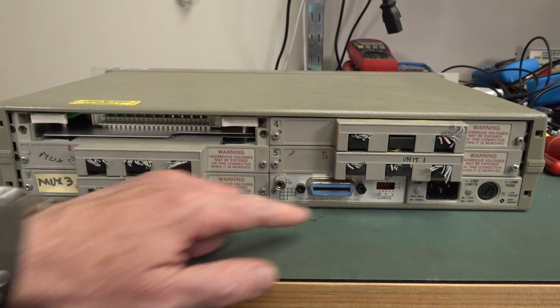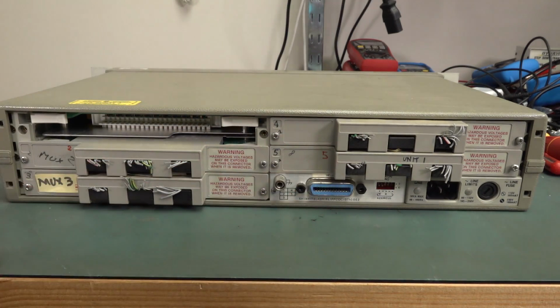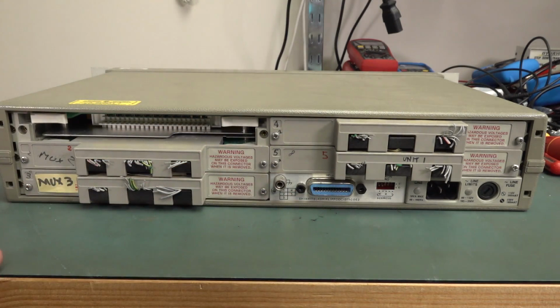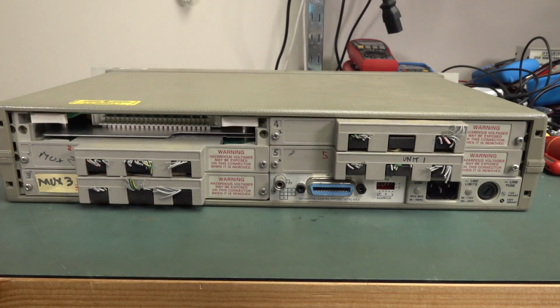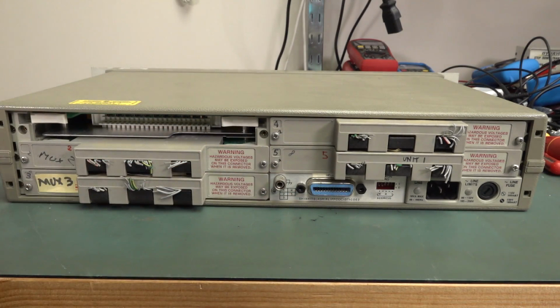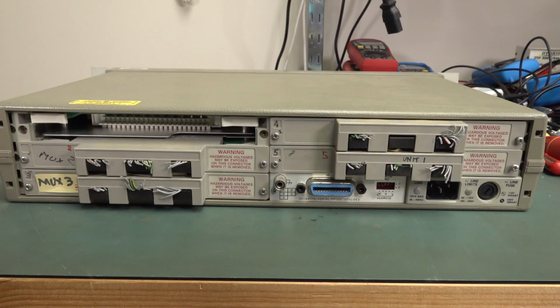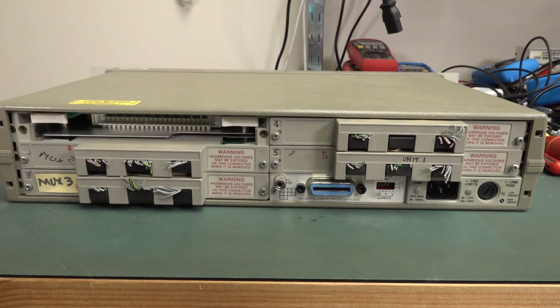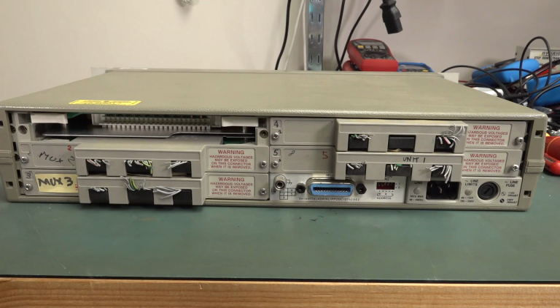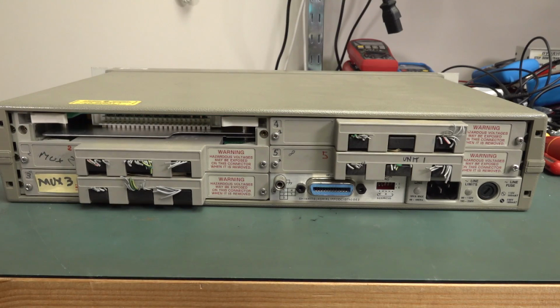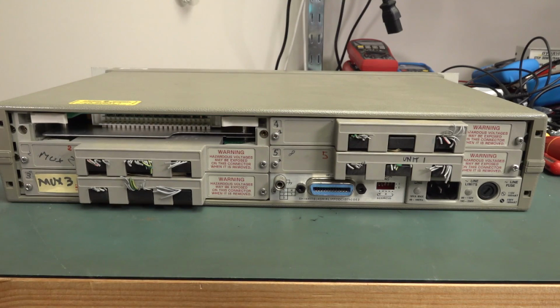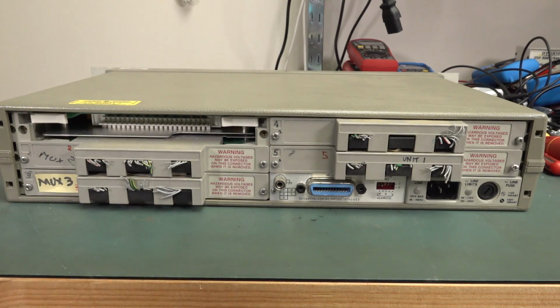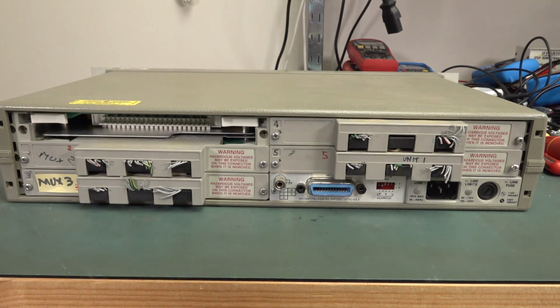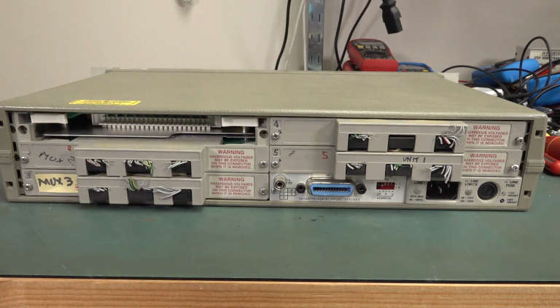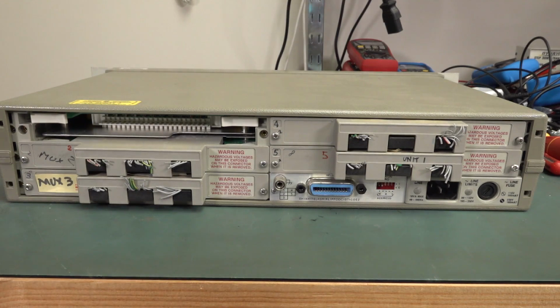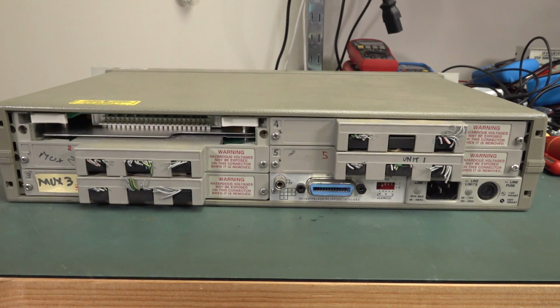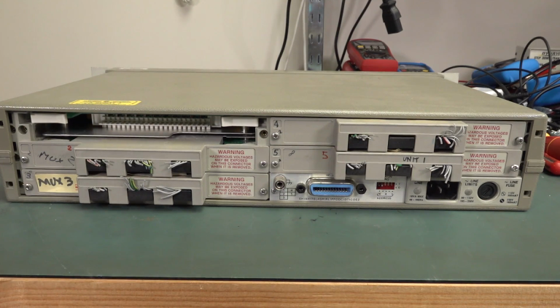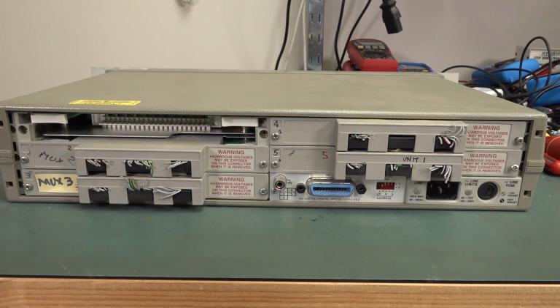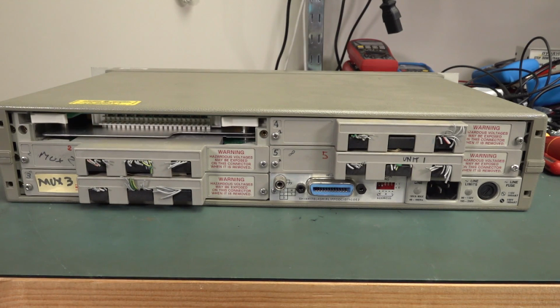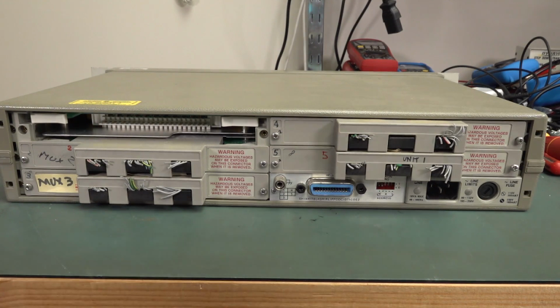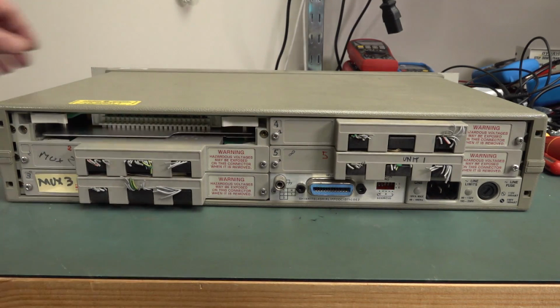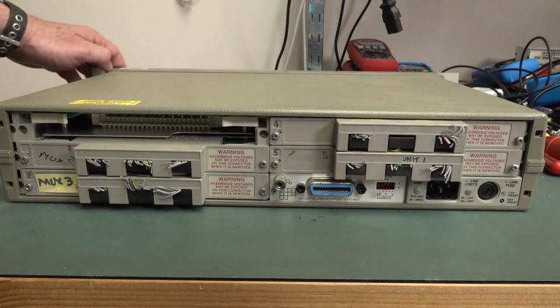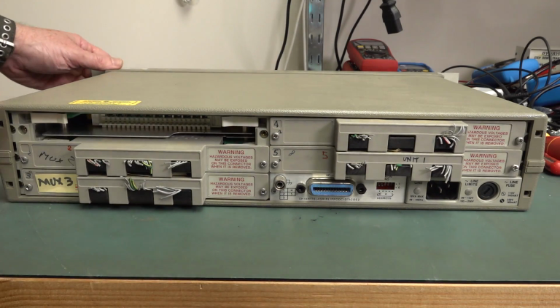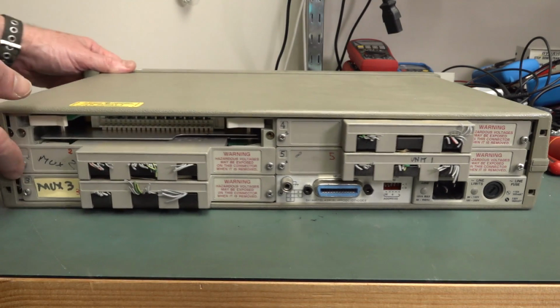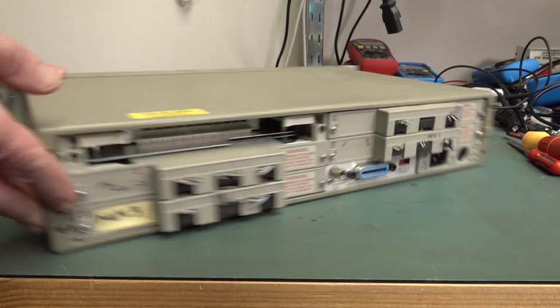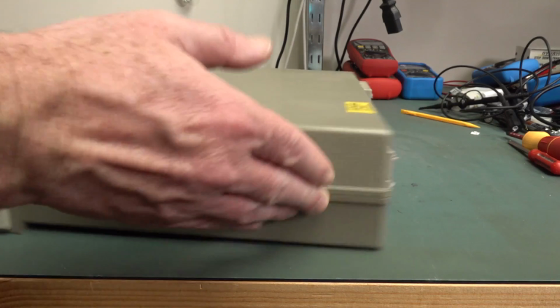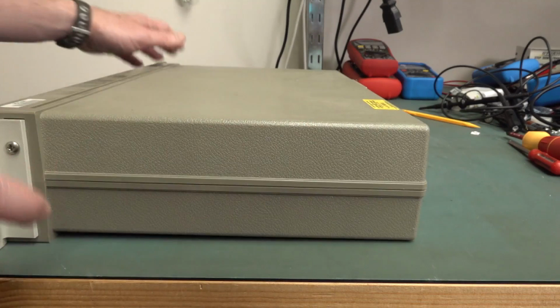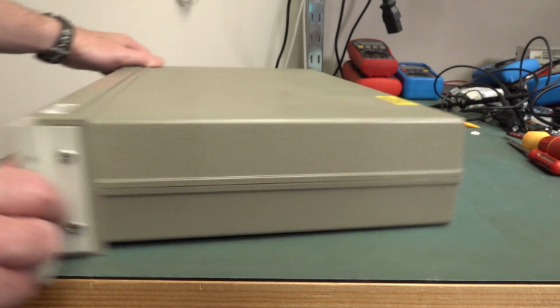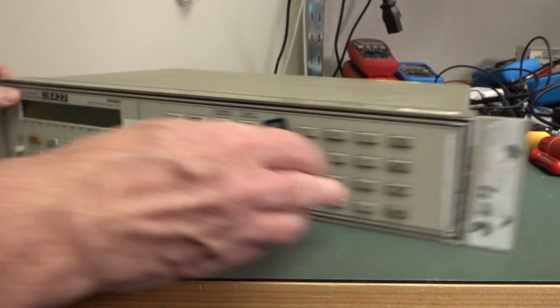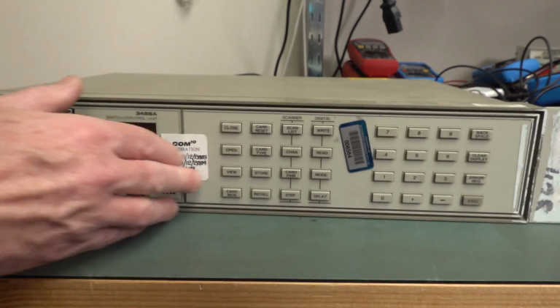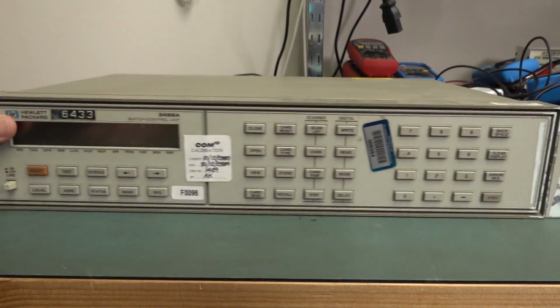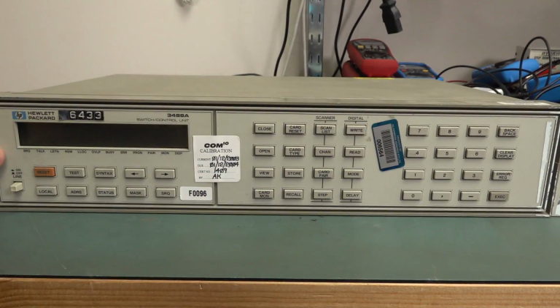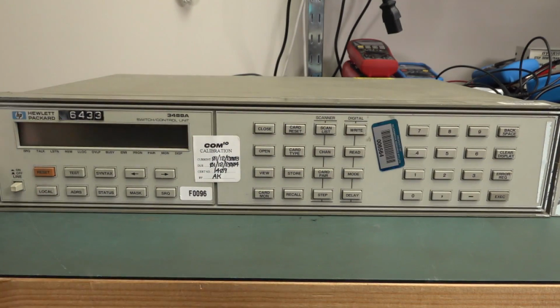It looks like it has five different slots. These ones are marked MUX 2 and 3, and Unit 1 — I assume it's the same, a MUX interface card. But you can get various different cards for it.